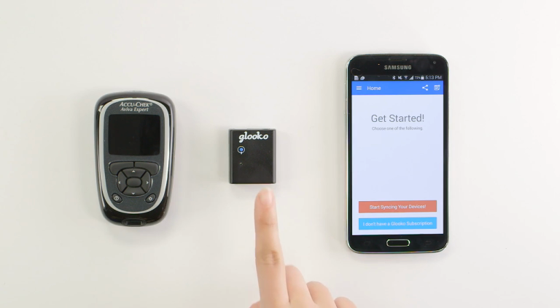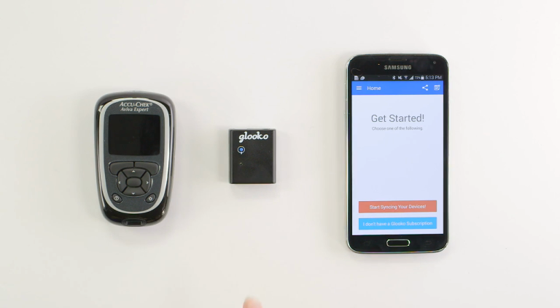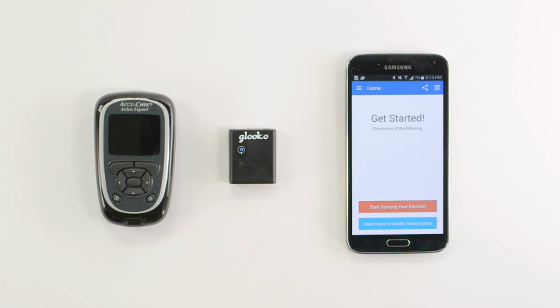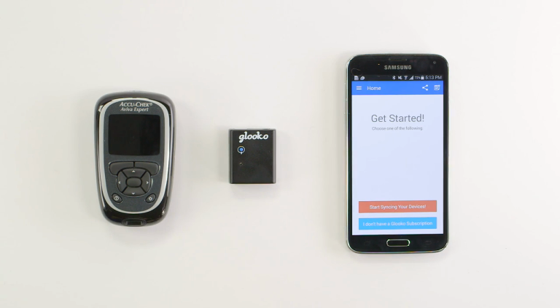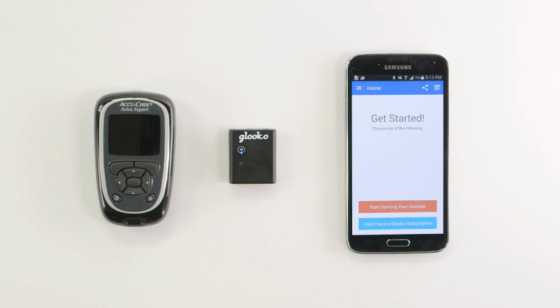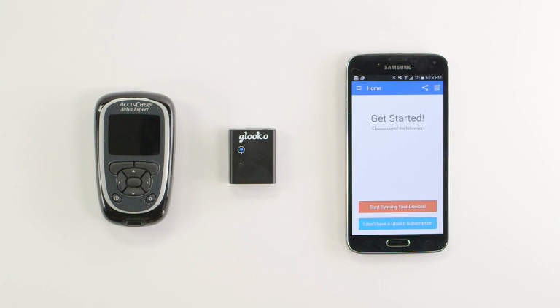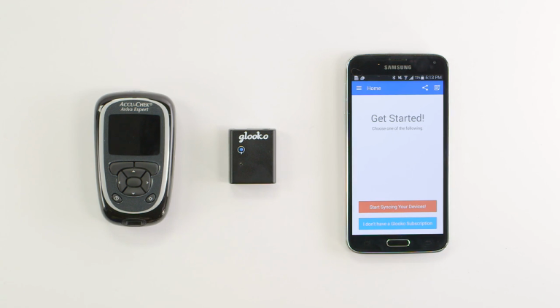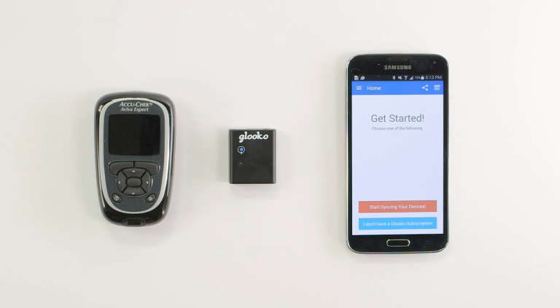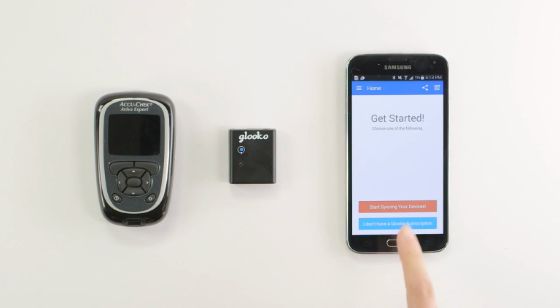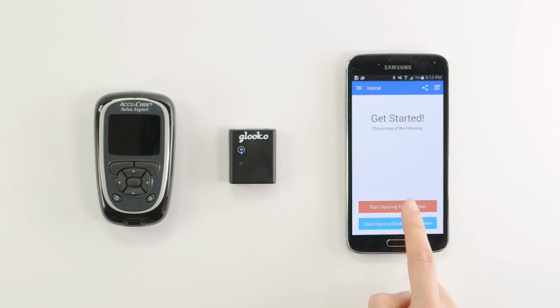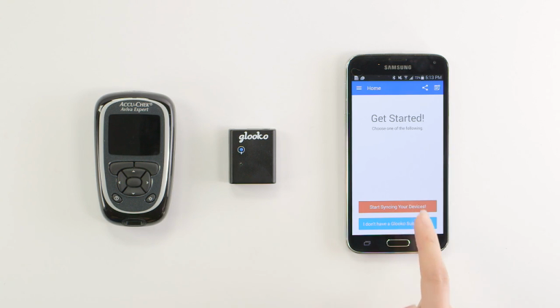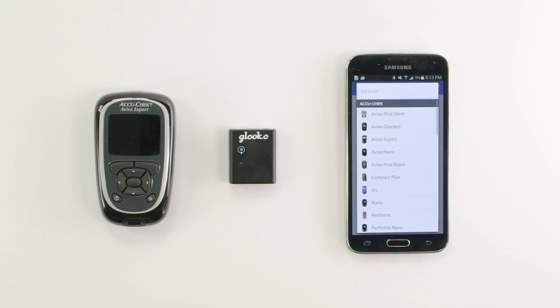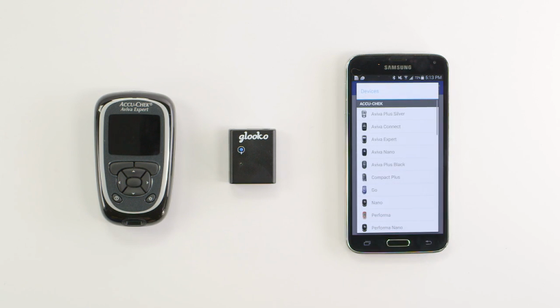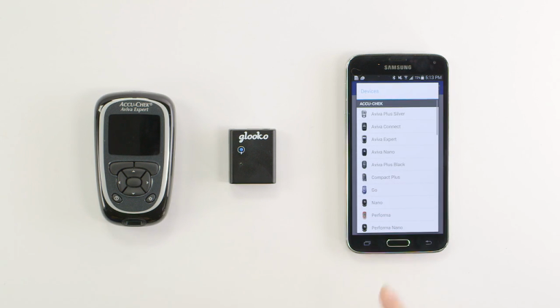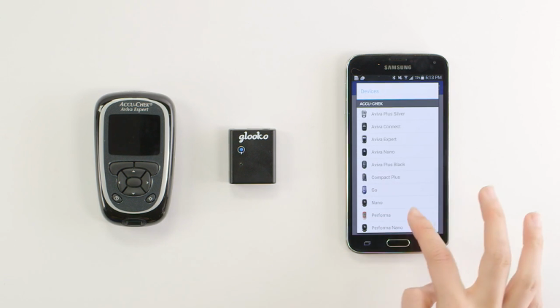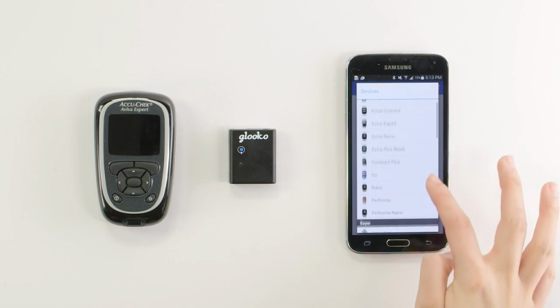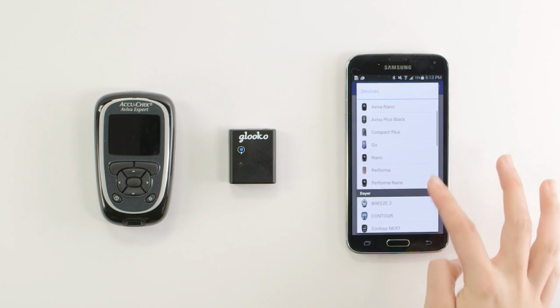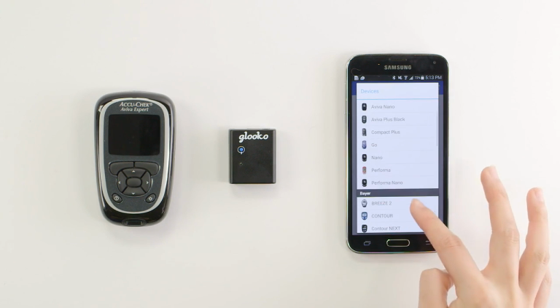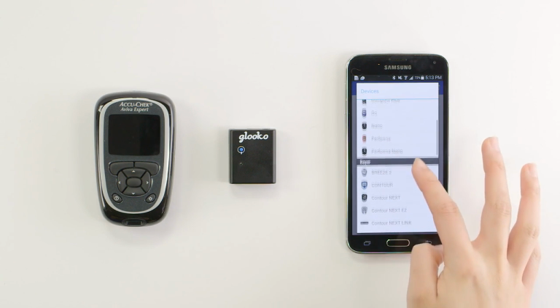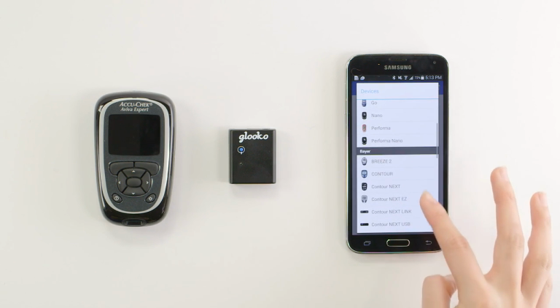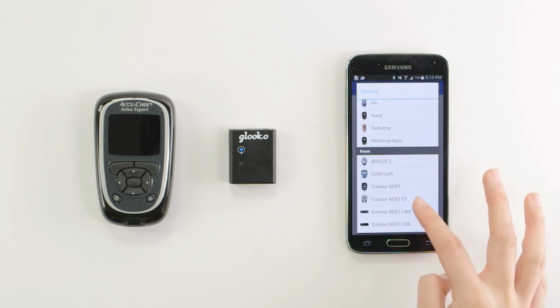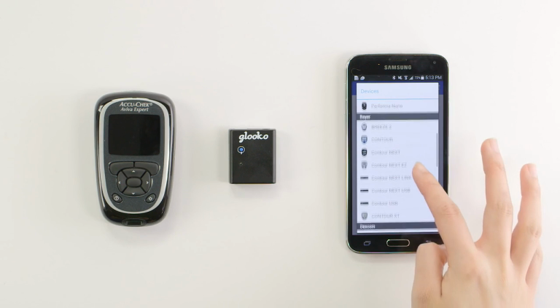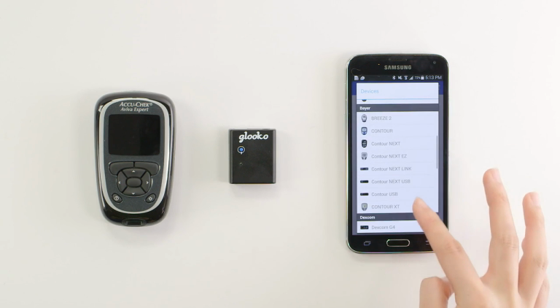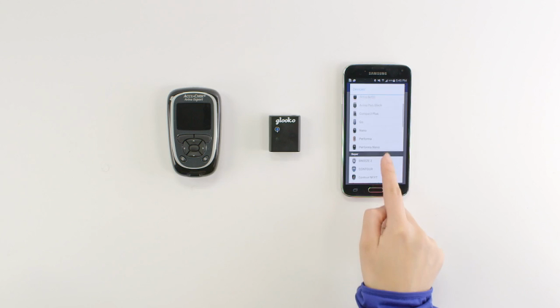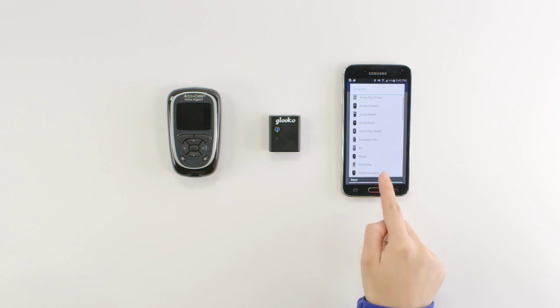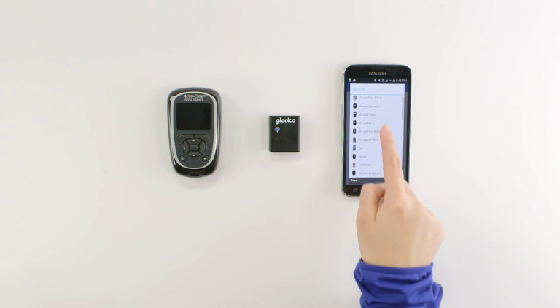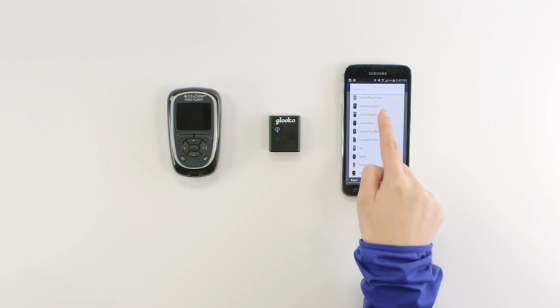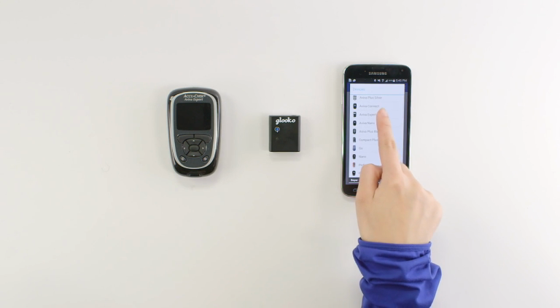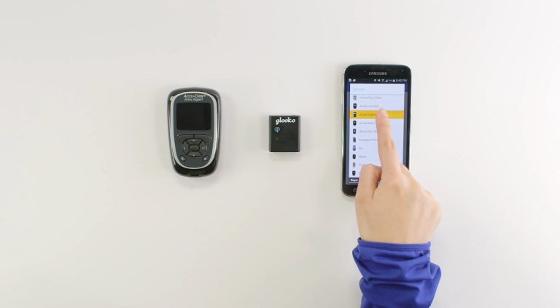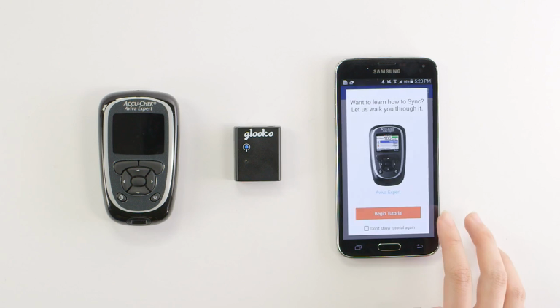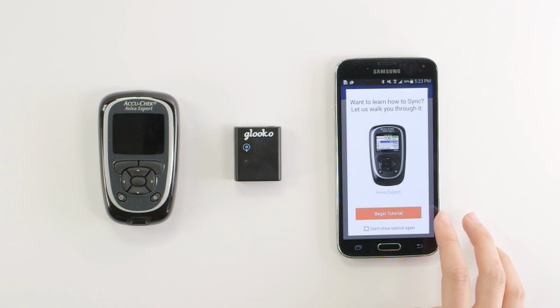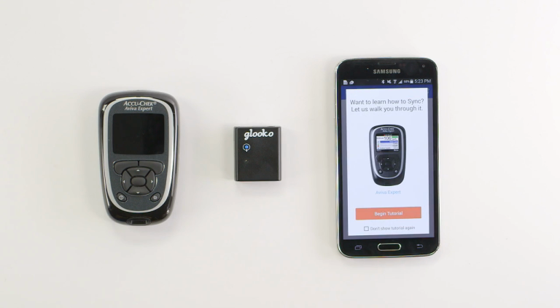From the home screen, tap Start Syncing Your Devices. You'll find our list of supported diabetes devices. Scroll until you see the AccuCheck Aviva Expert and tap to open the sync method screen.